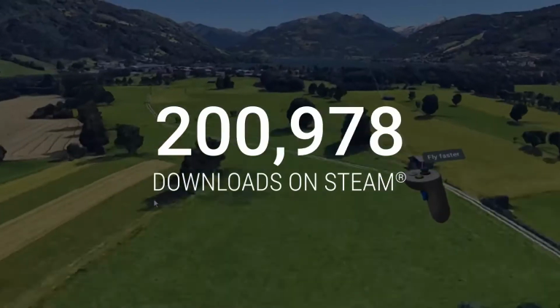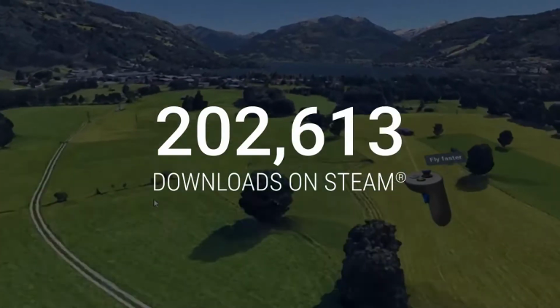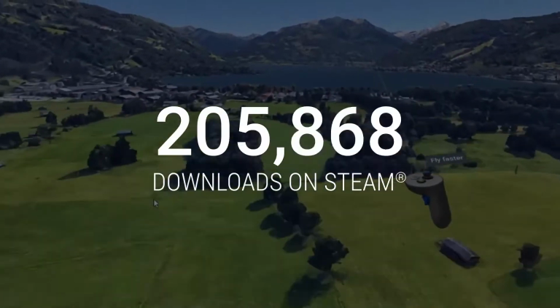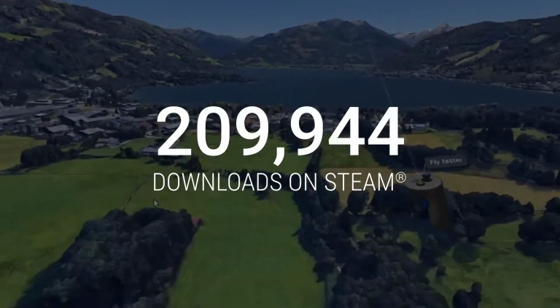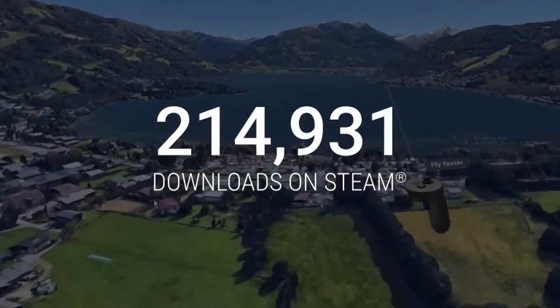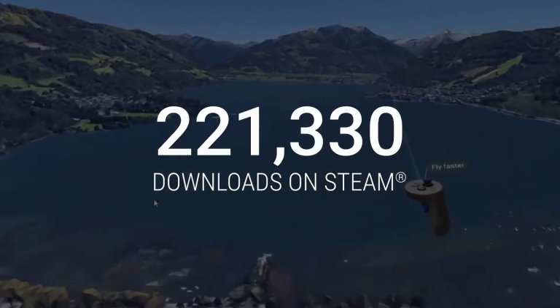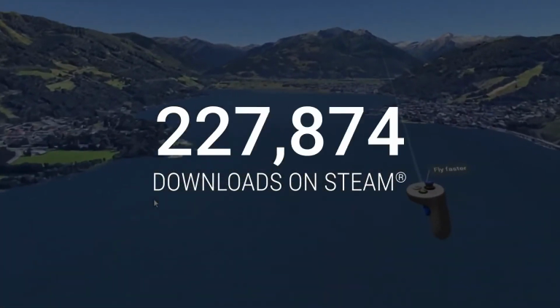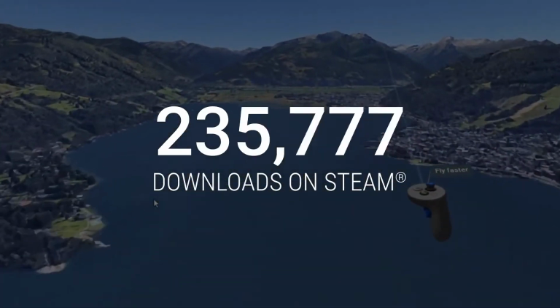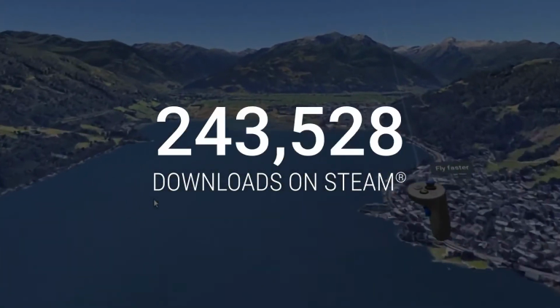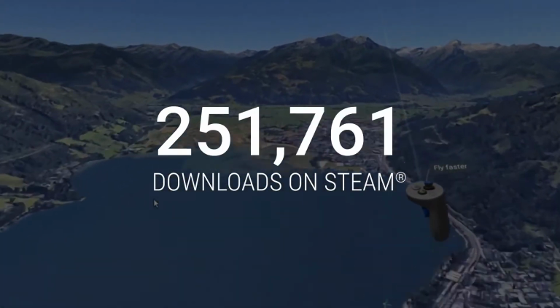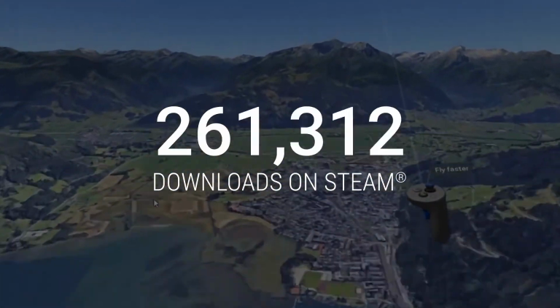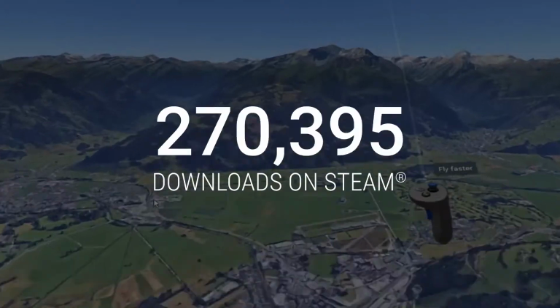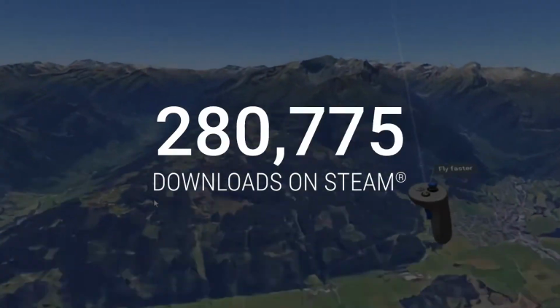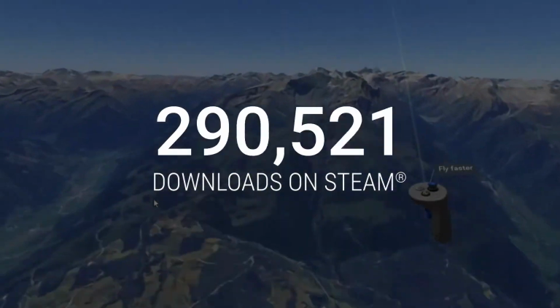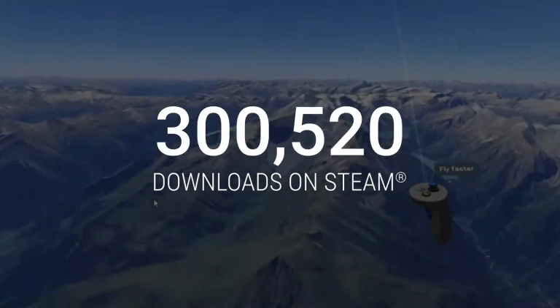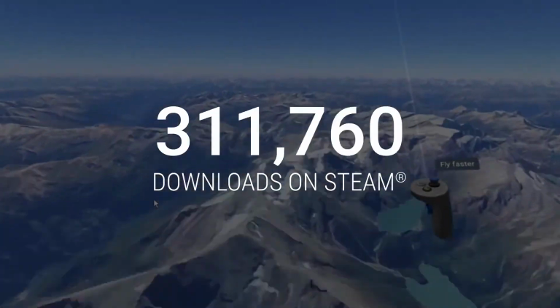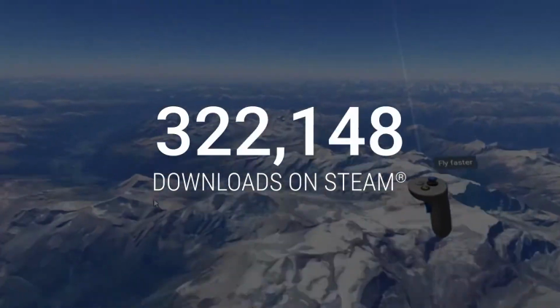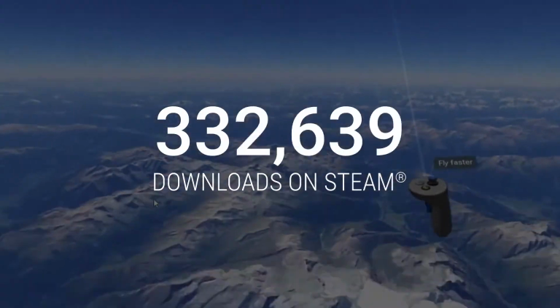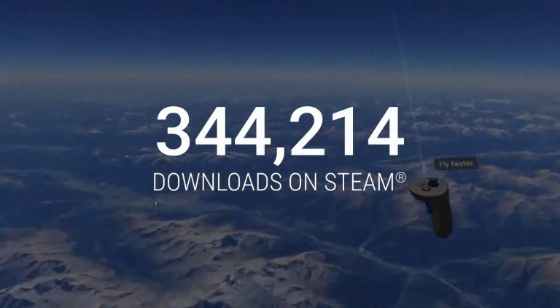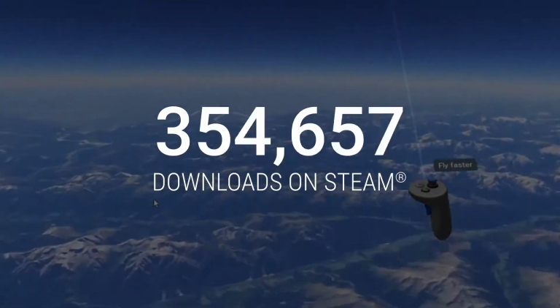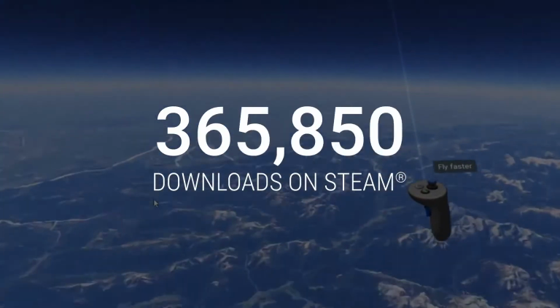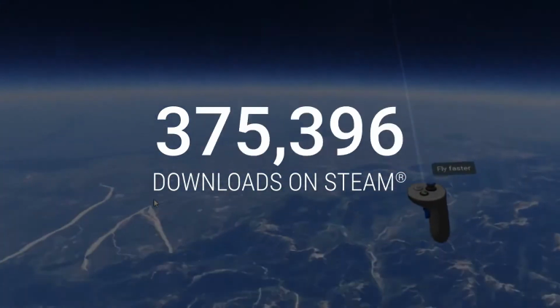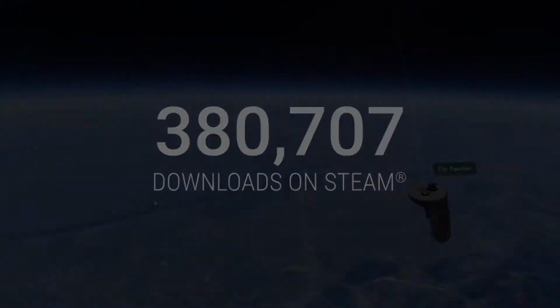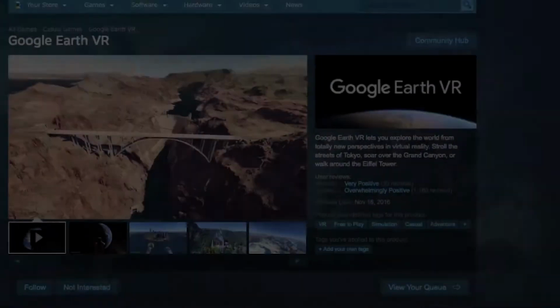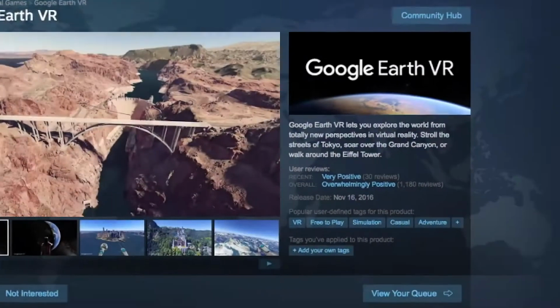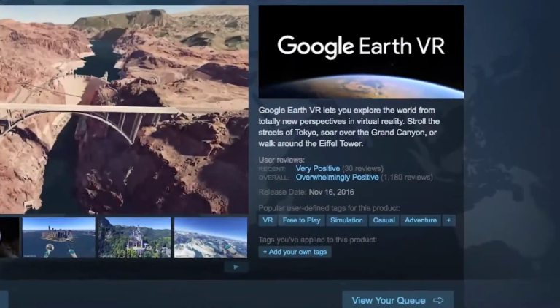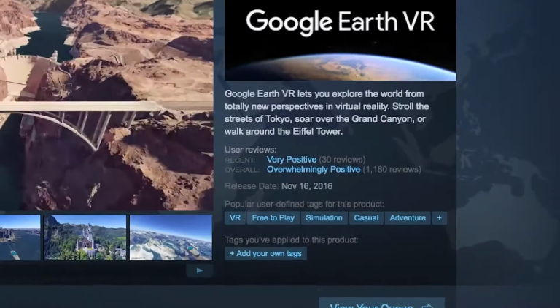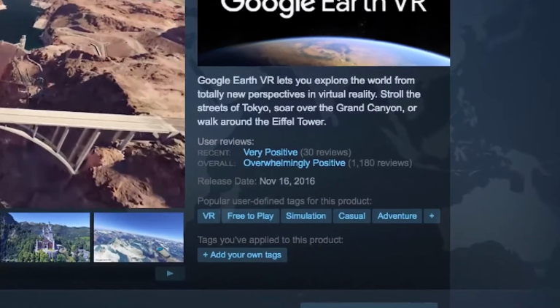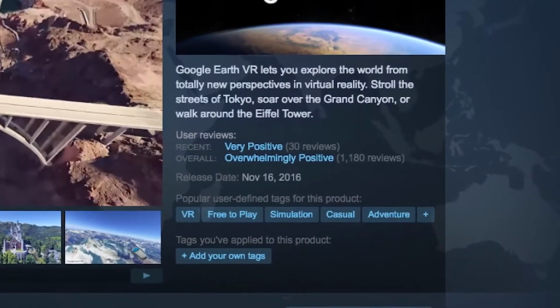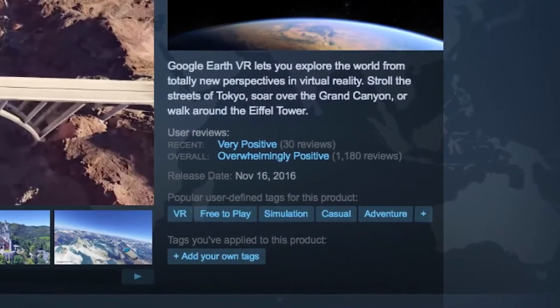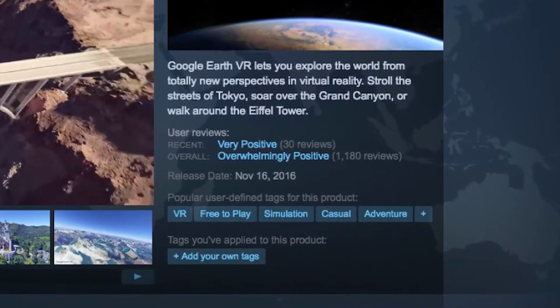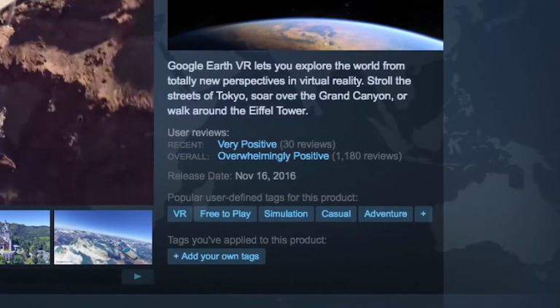Since launch, Earth VR has been downloaded over 370,000 times on Steam and has ranked the second most downloaded VR app on platform. The community response has been overwhelmingly positive.